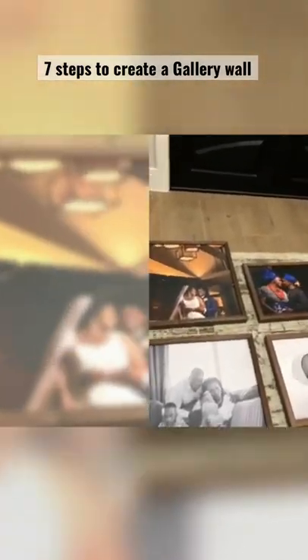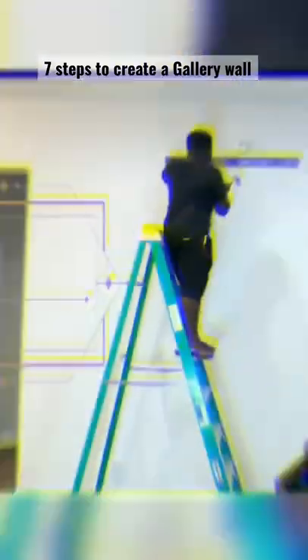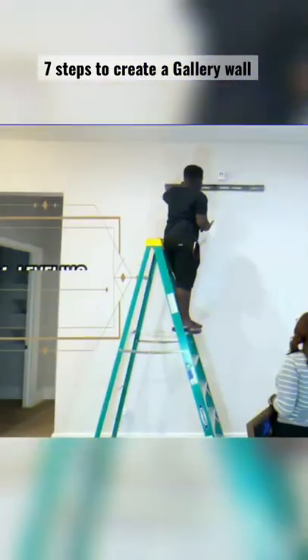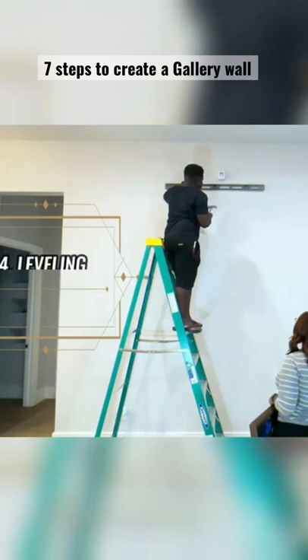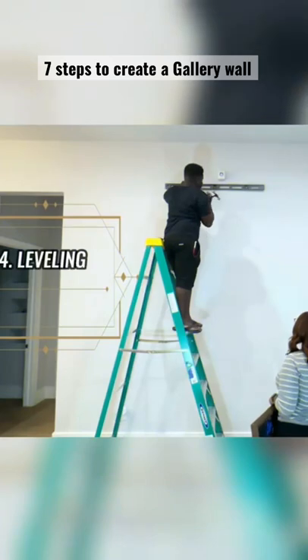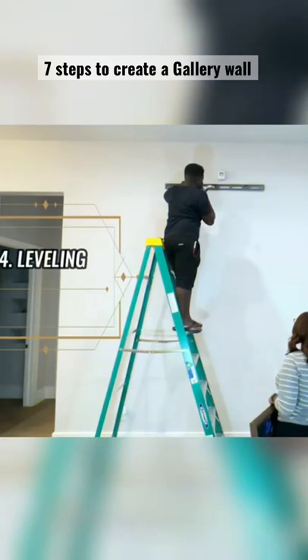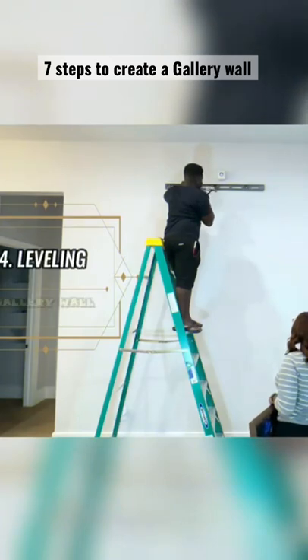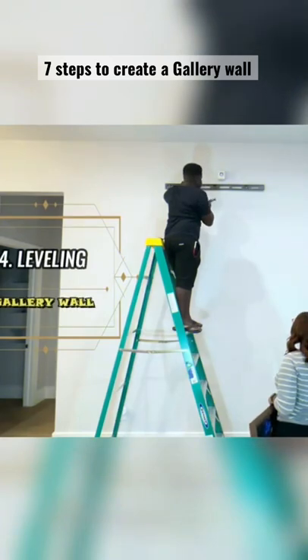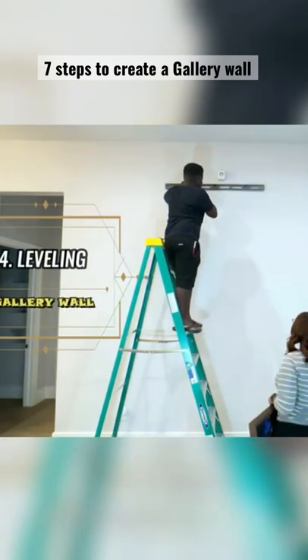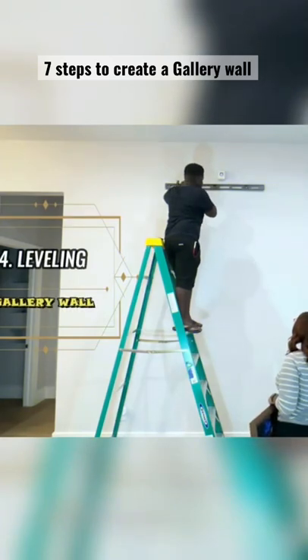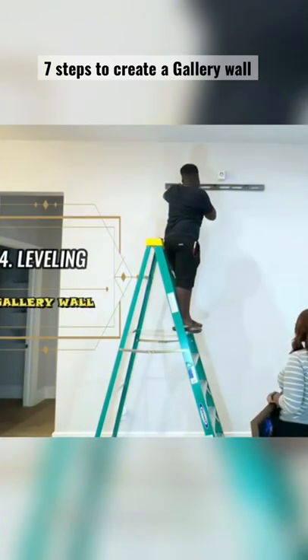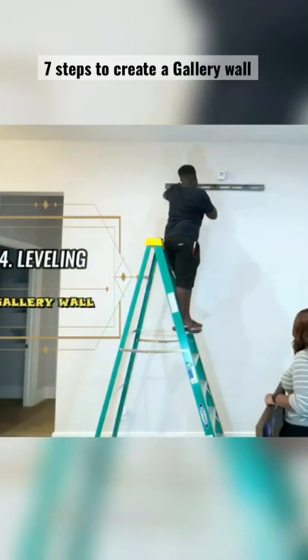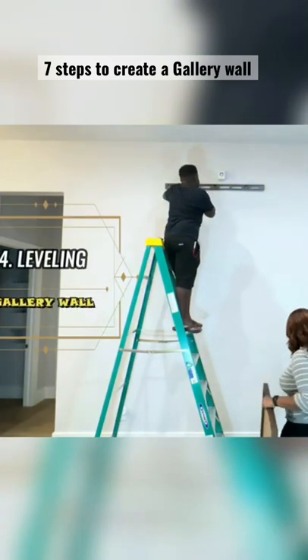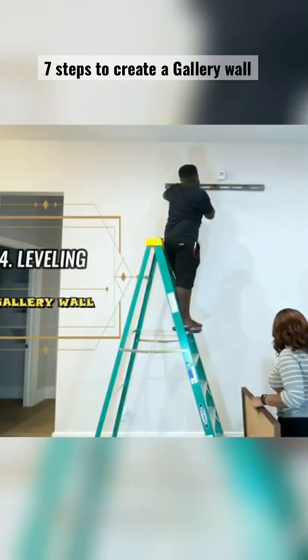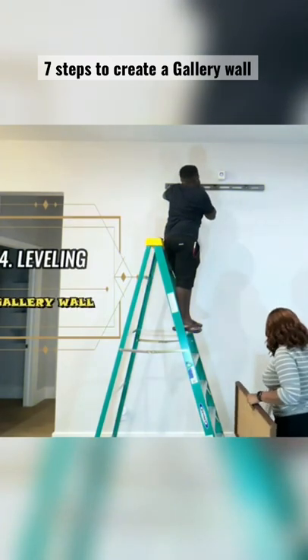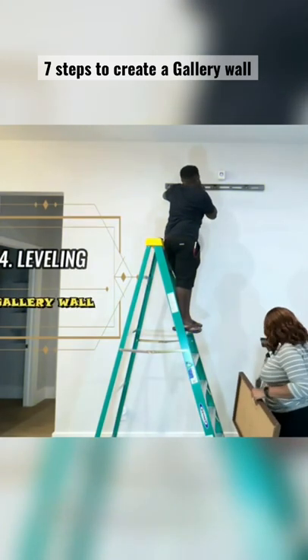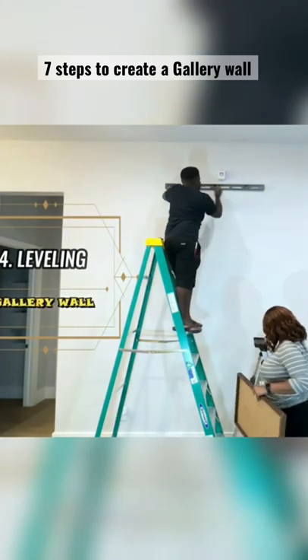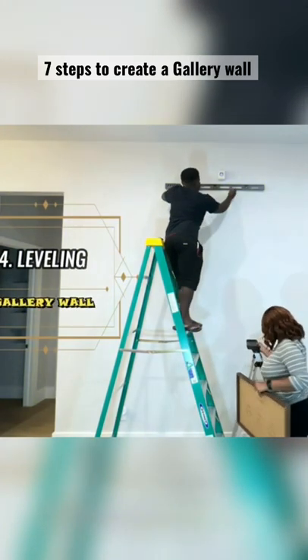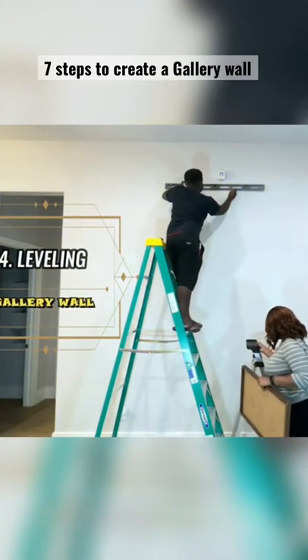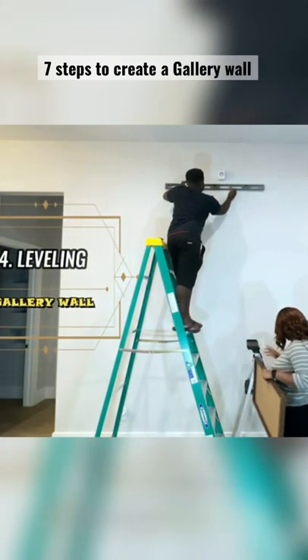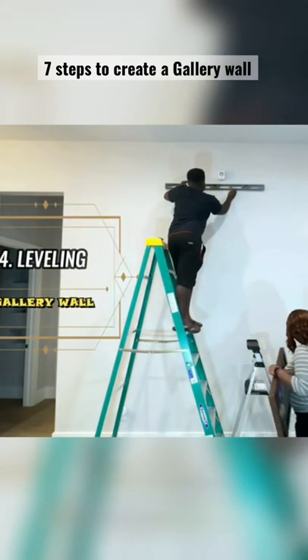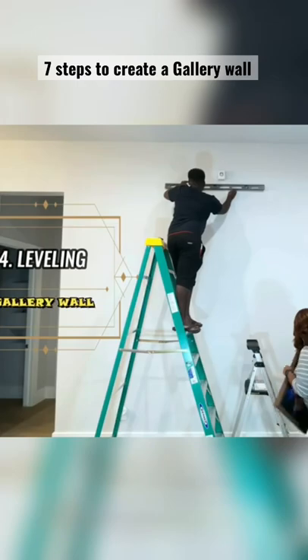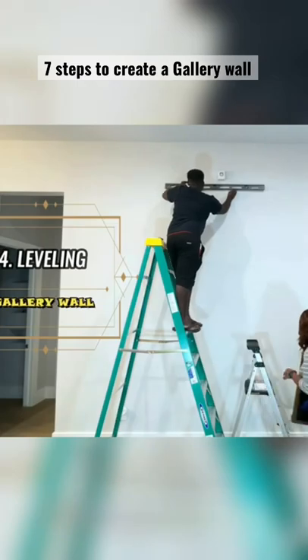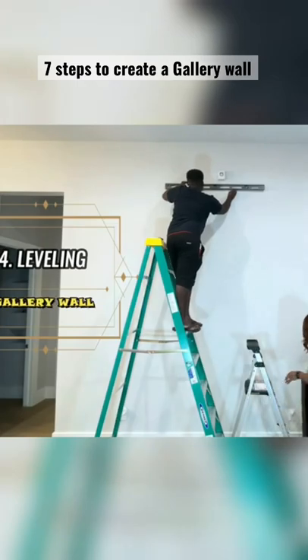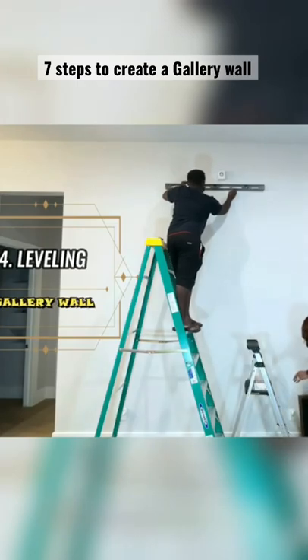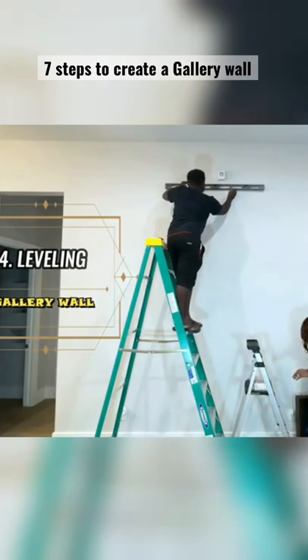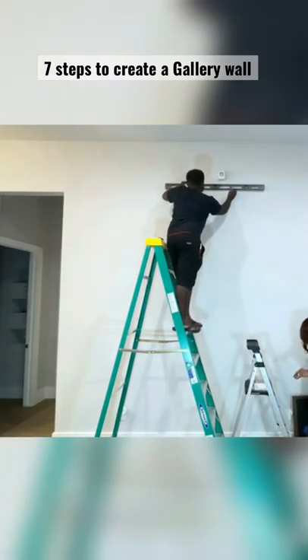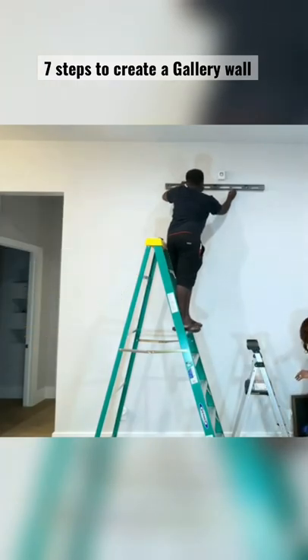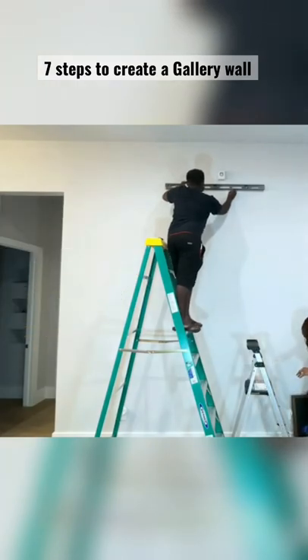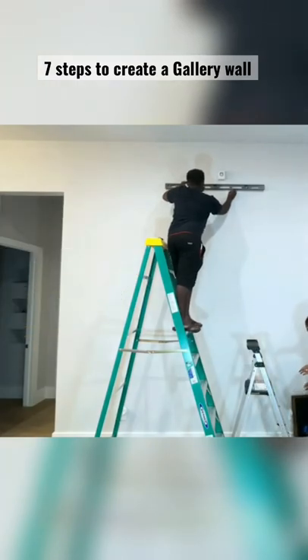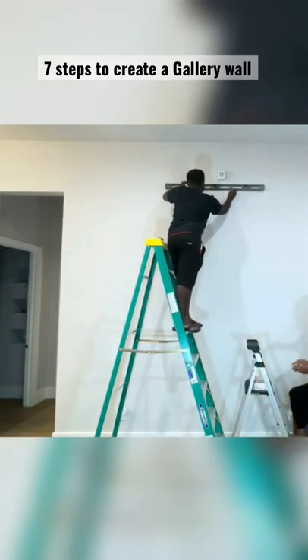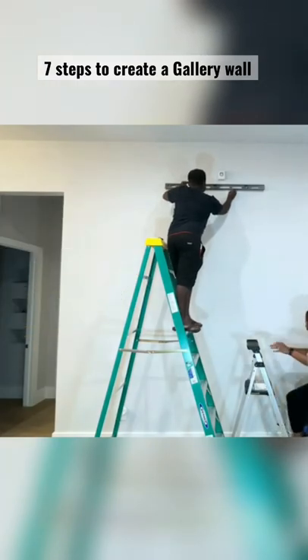You can use the directions on our frame to hang it with two nails, so we're making sure our nail holes are leveled prior to putting the holes in the wall.